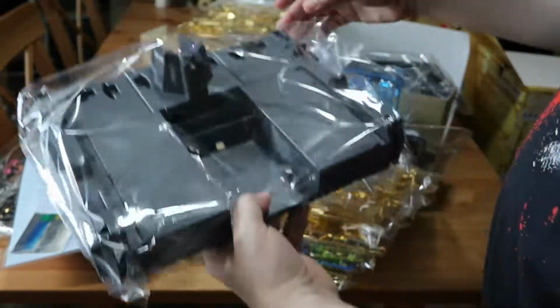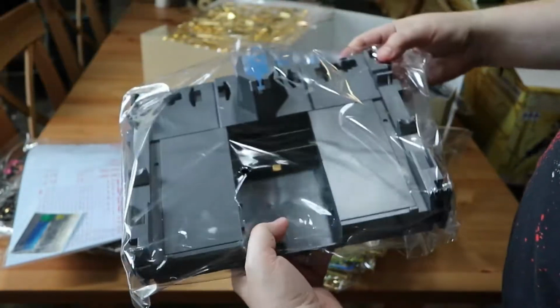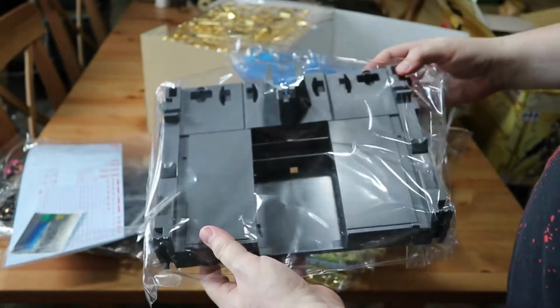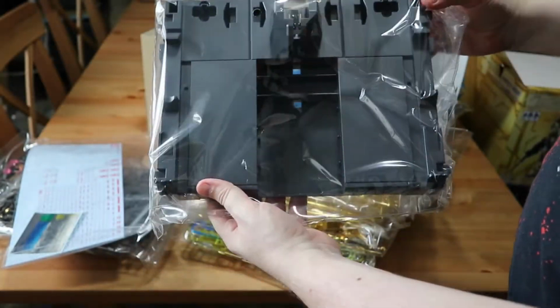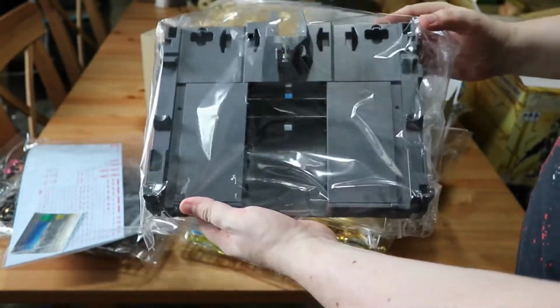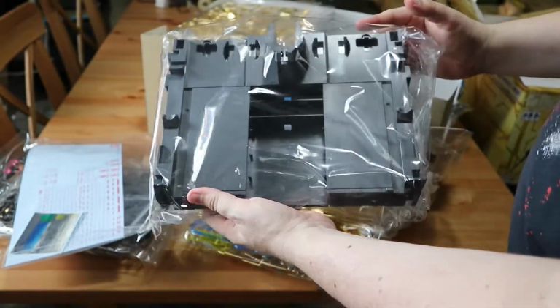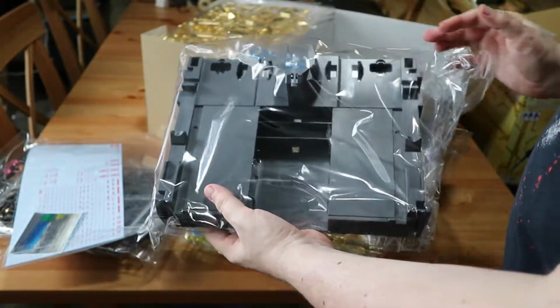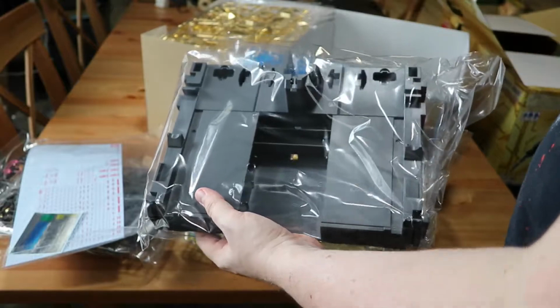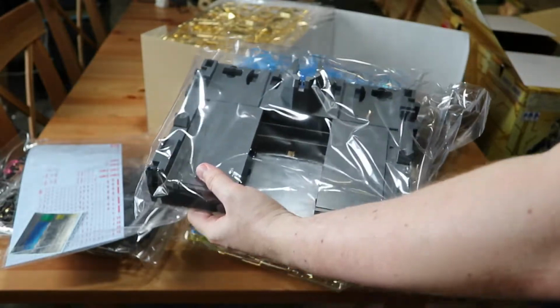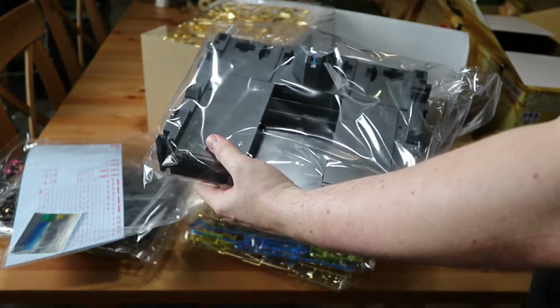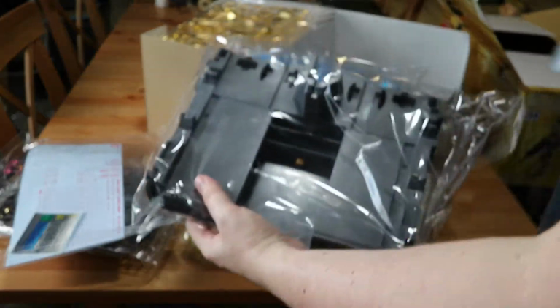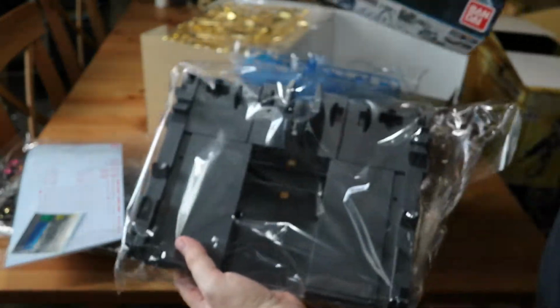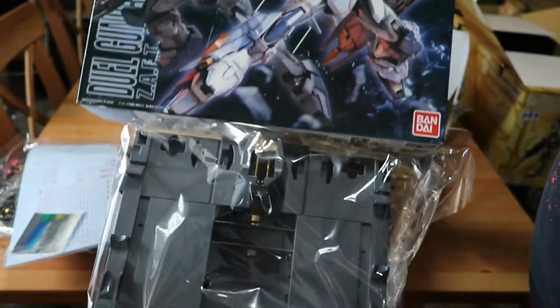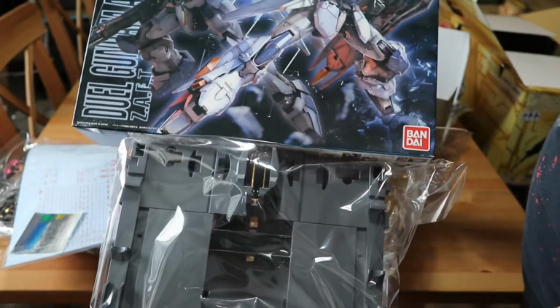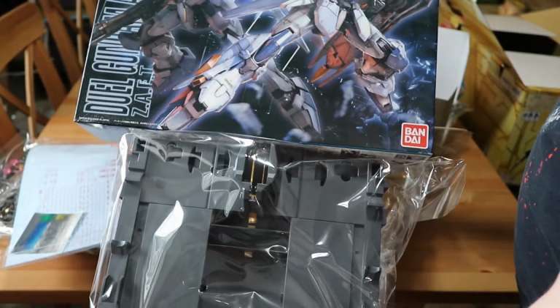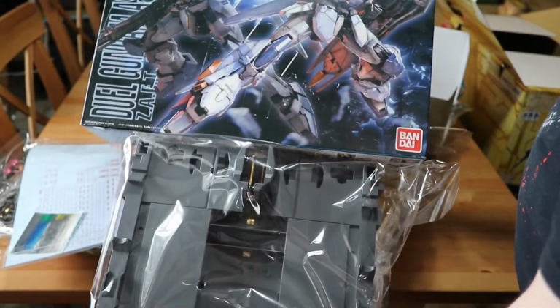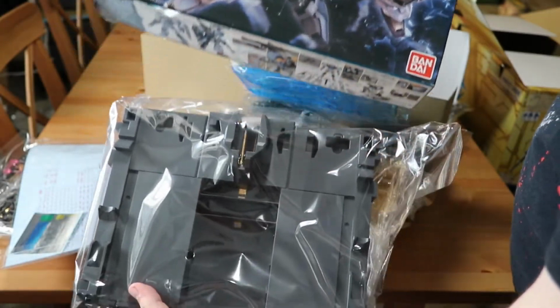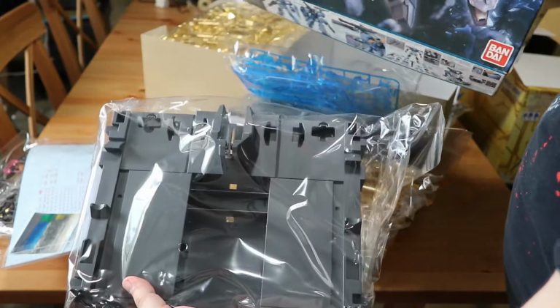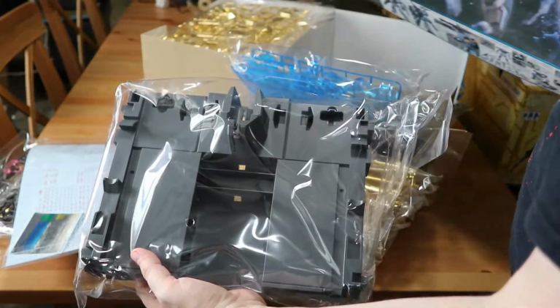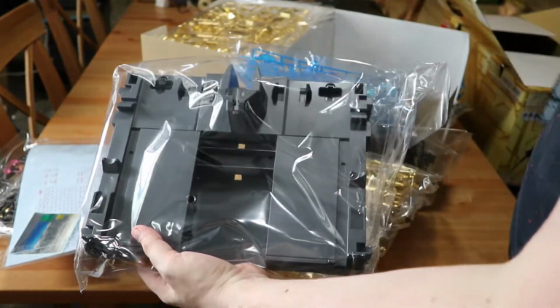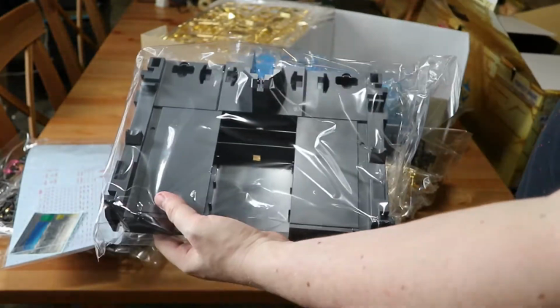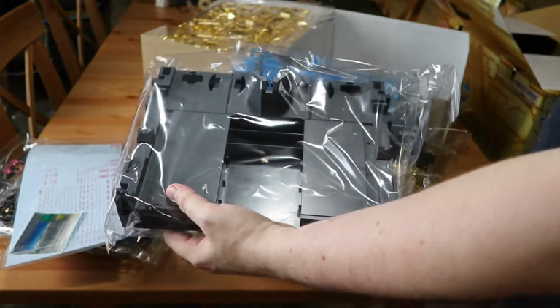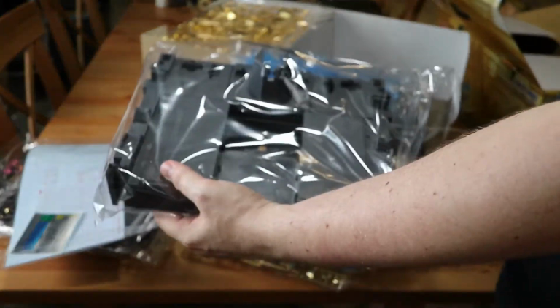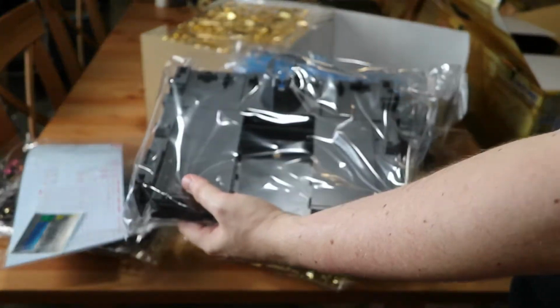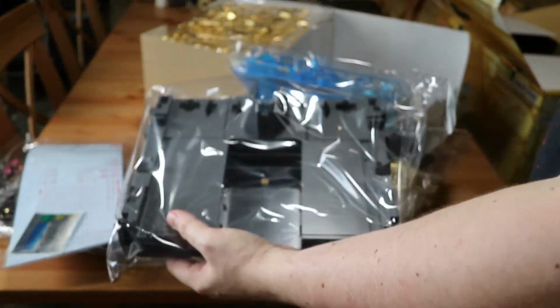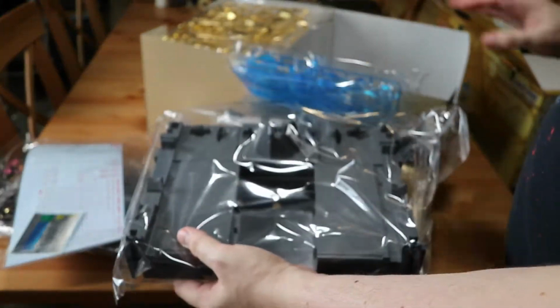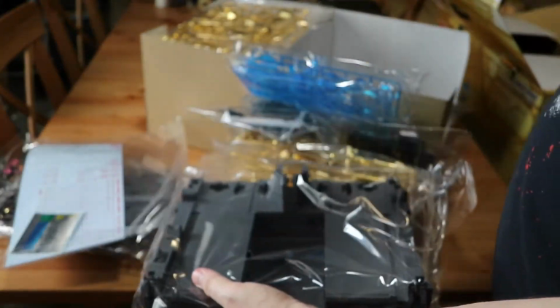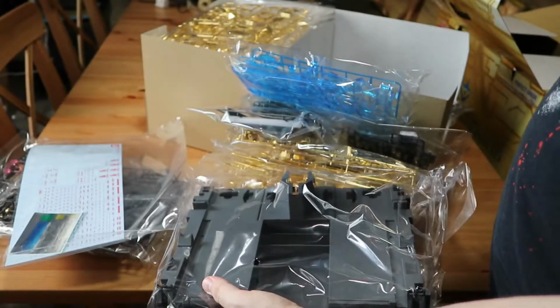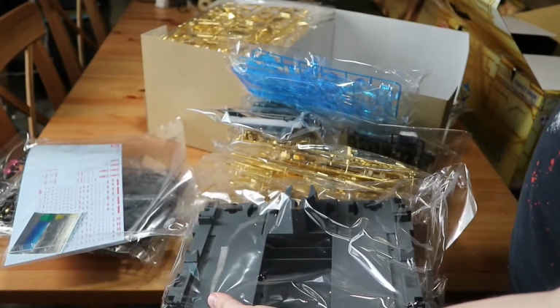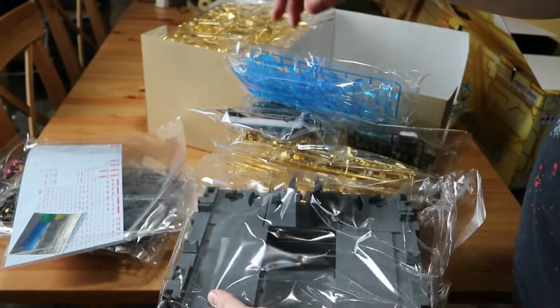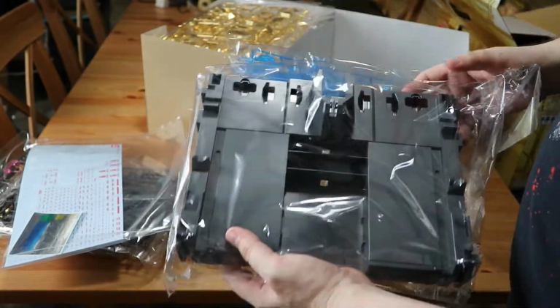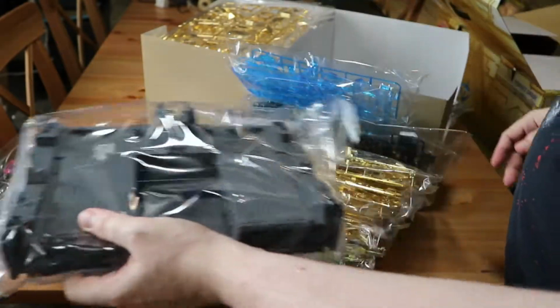Any of you out there who have already had one of the Perfect Grade unicorns, you know what I mean. This is going to be the stand — just consider the size of this stand compared to the other box. This is going to be a large model, probably about 18 inches tall. I'm hoping I have space in my display cabinet for it.